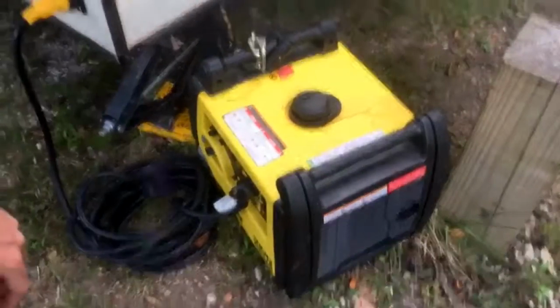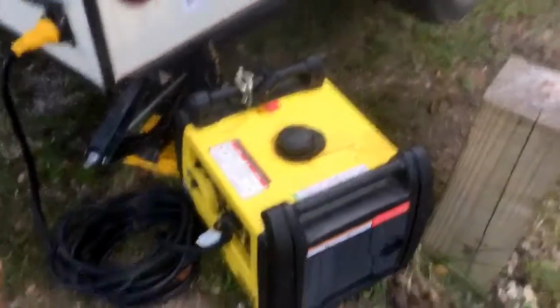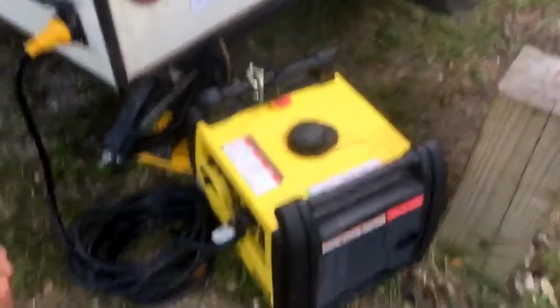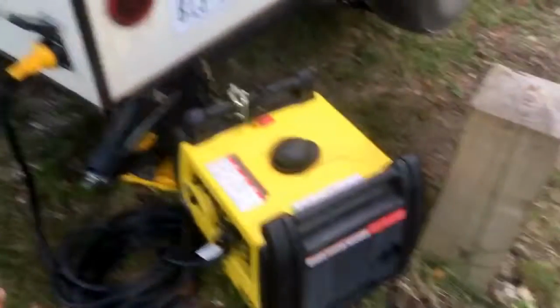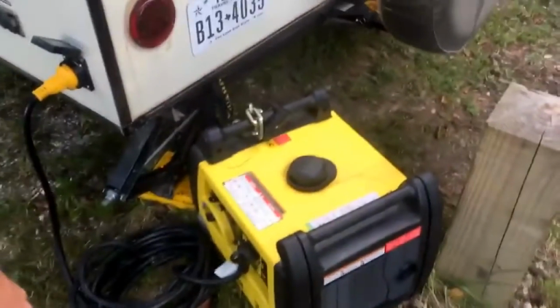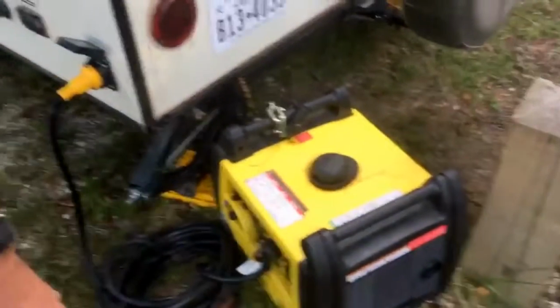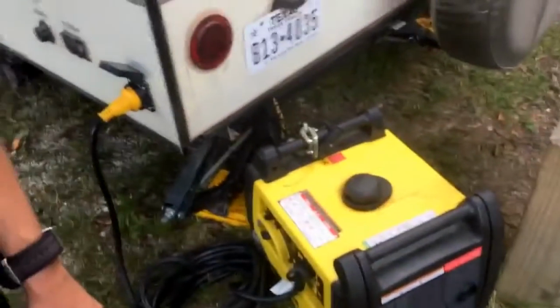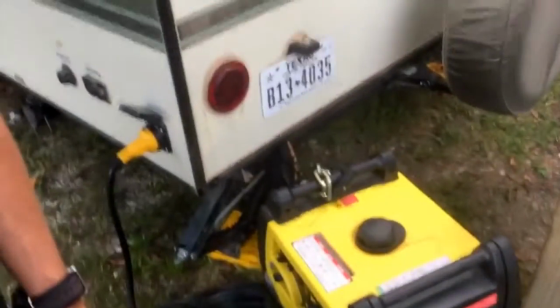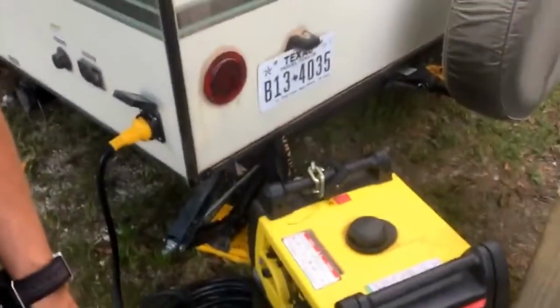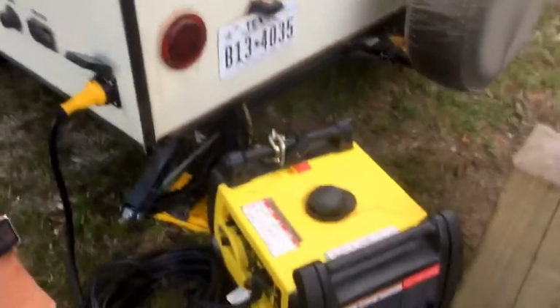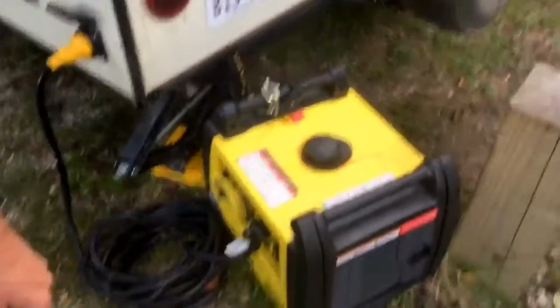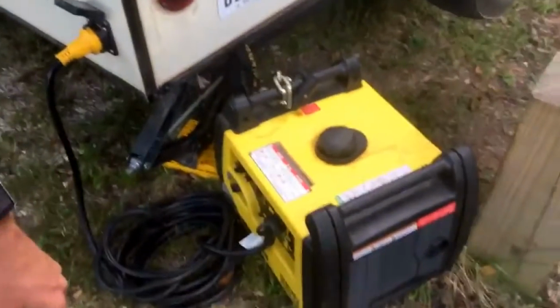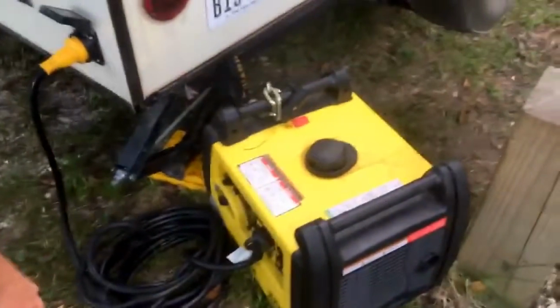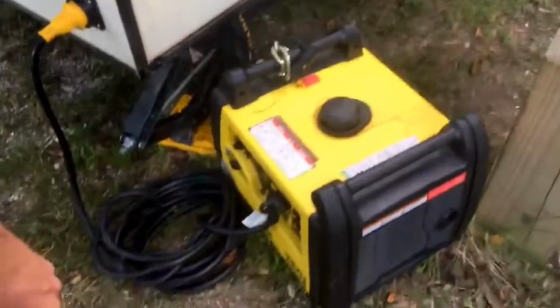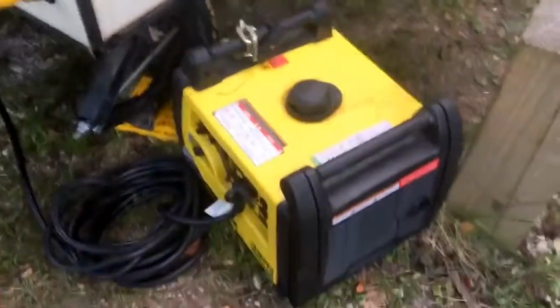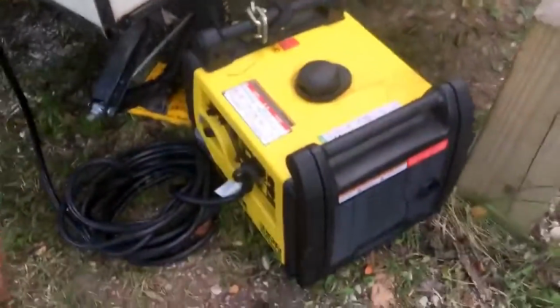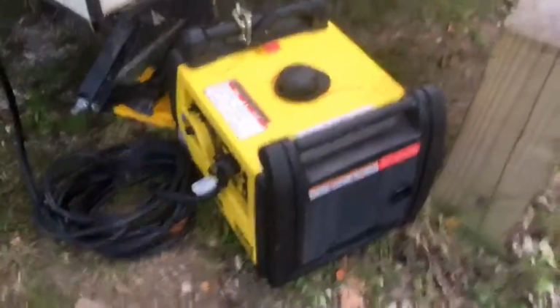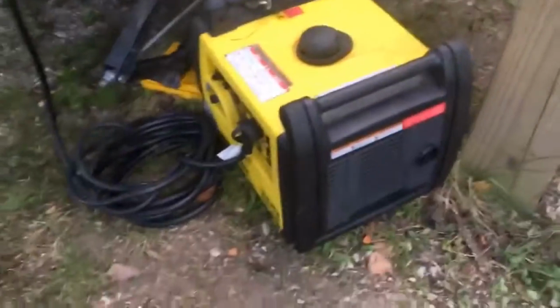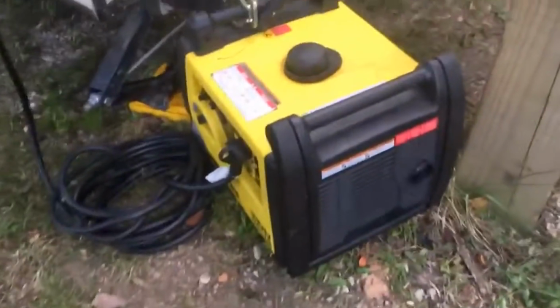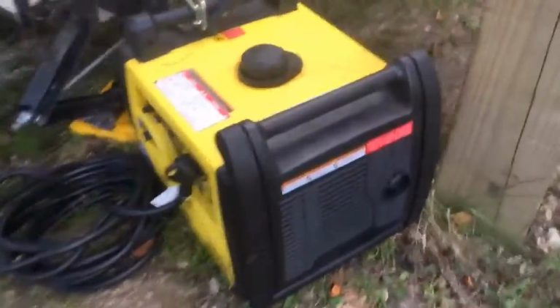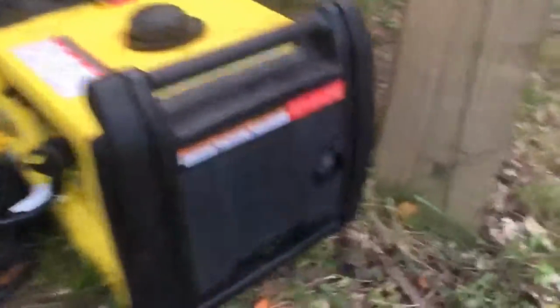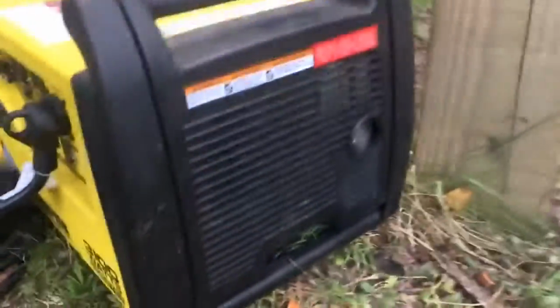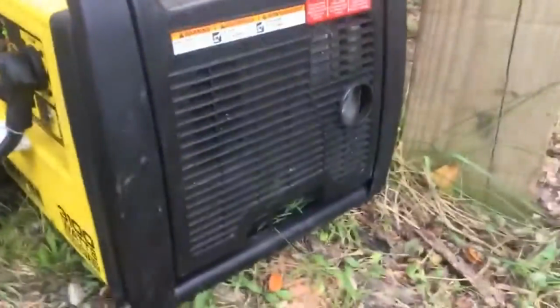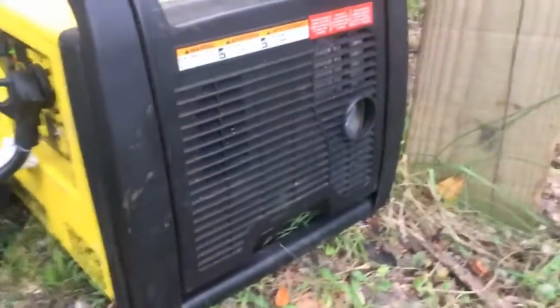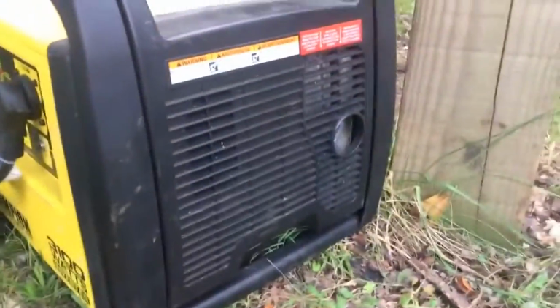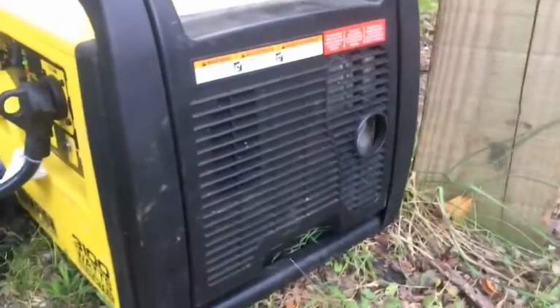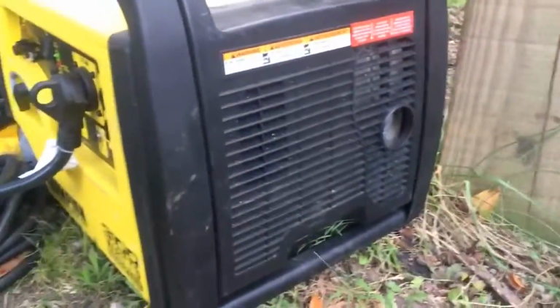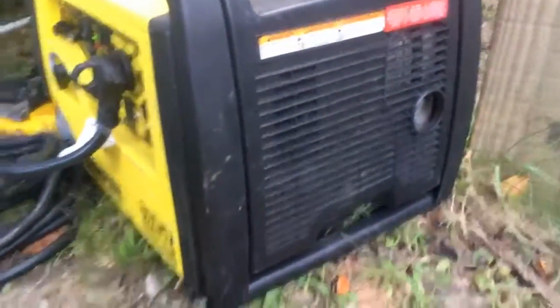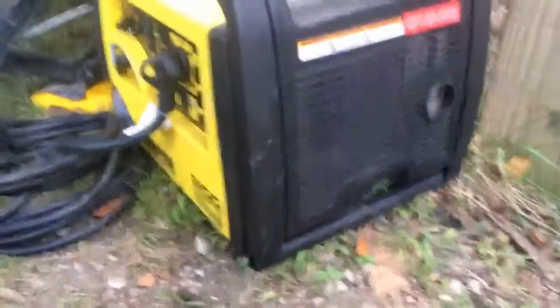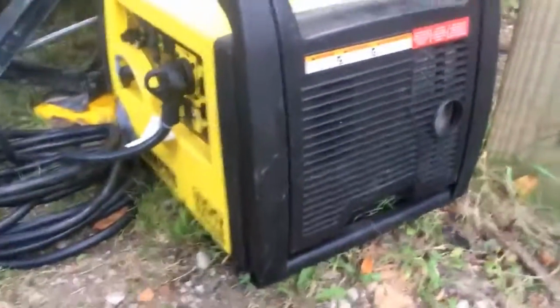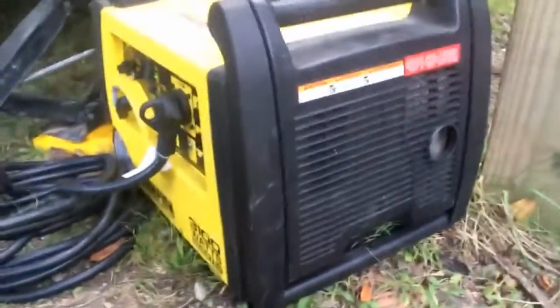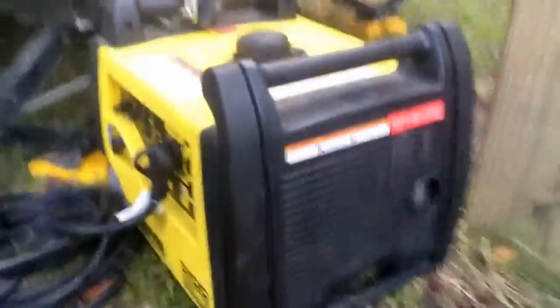Hey guys! In this video, I'm going to show you how loud our generator is. This is me — I'm permanently exhausted.